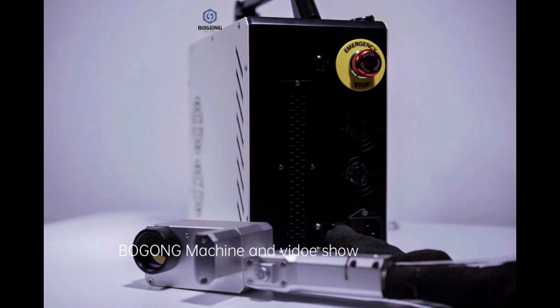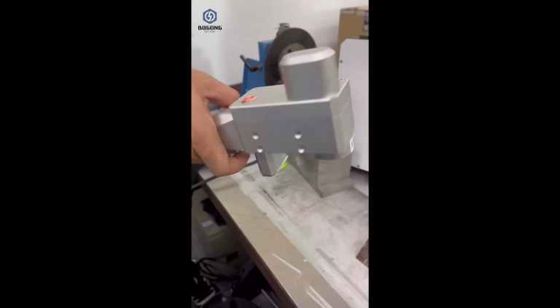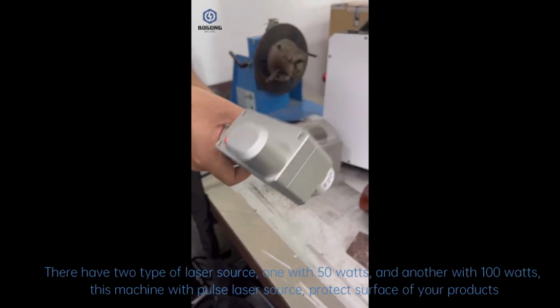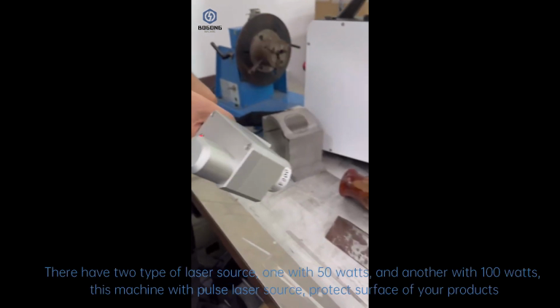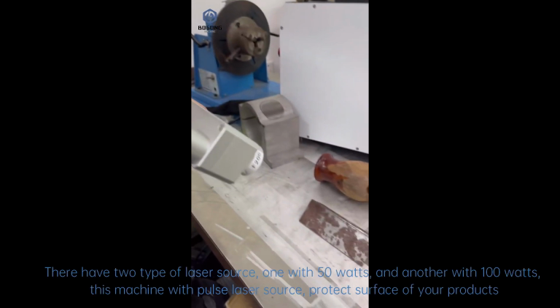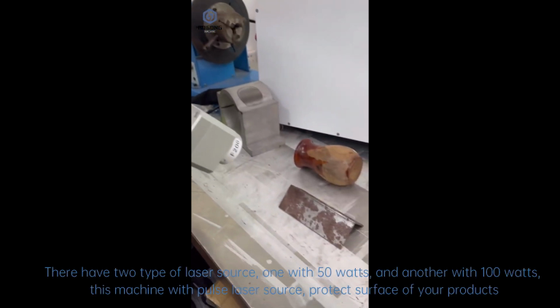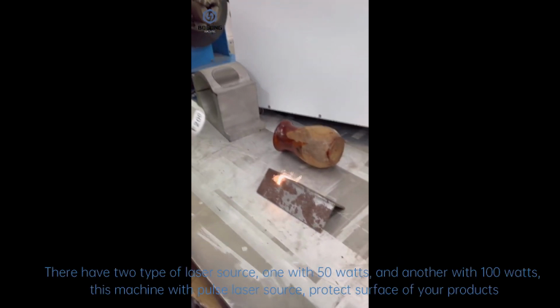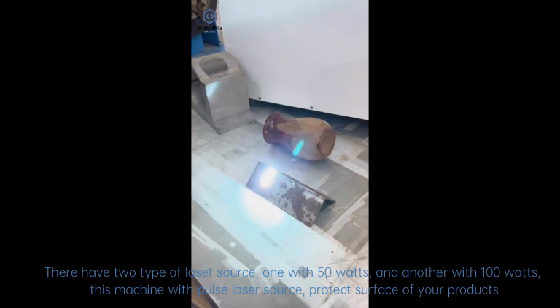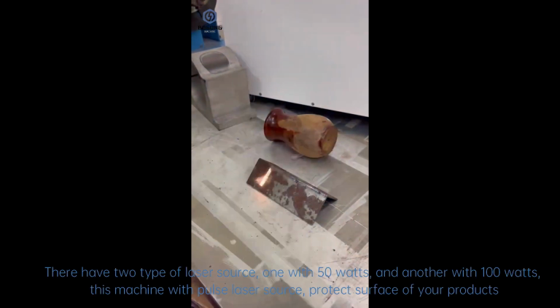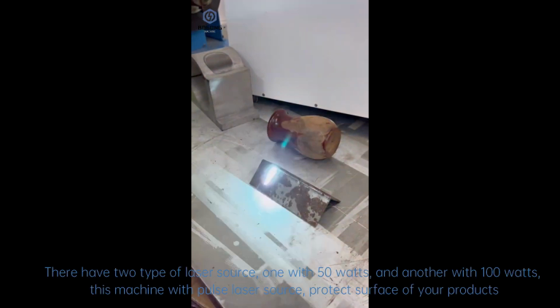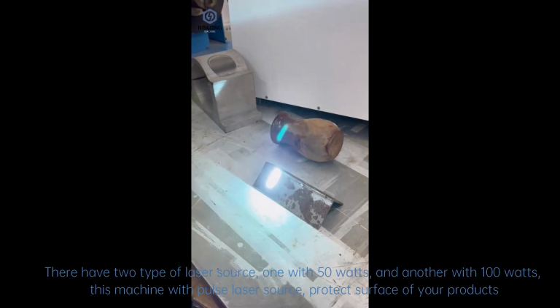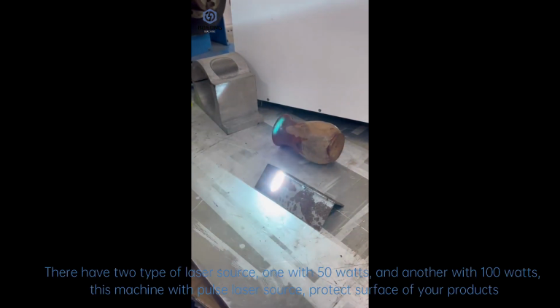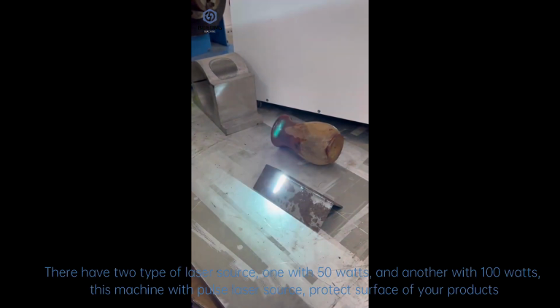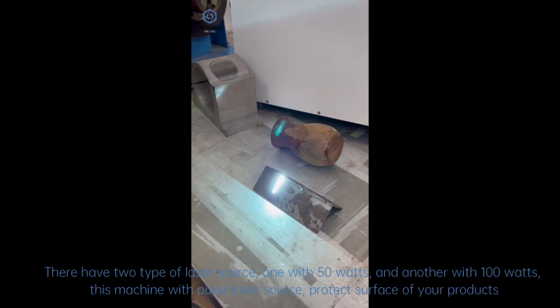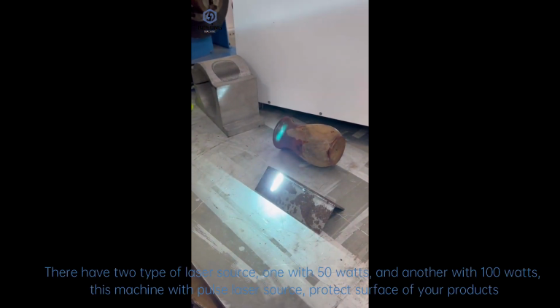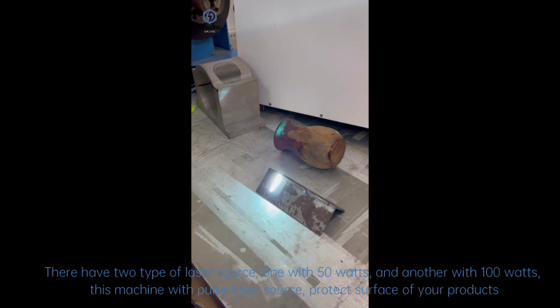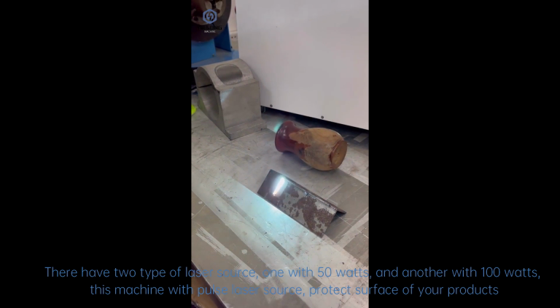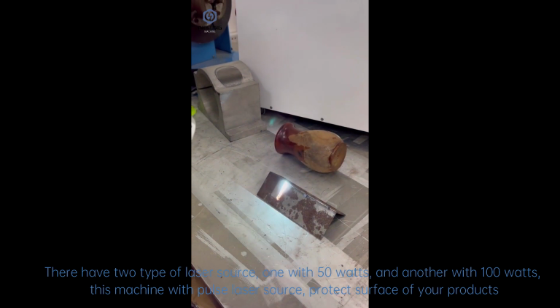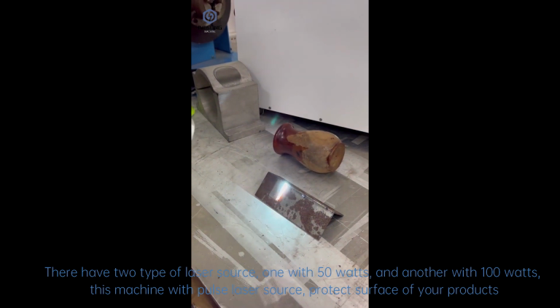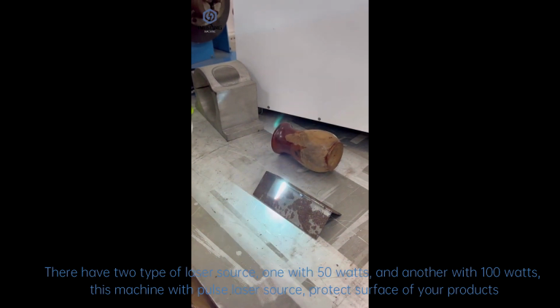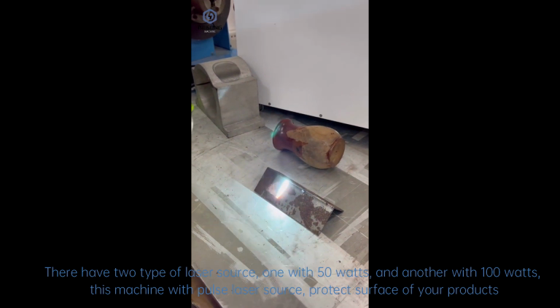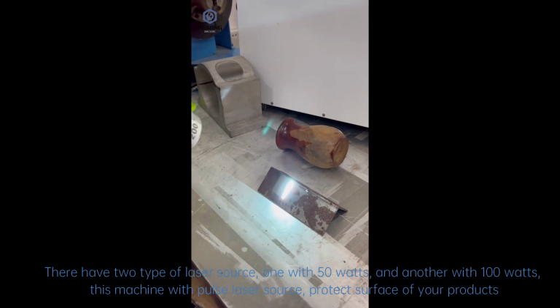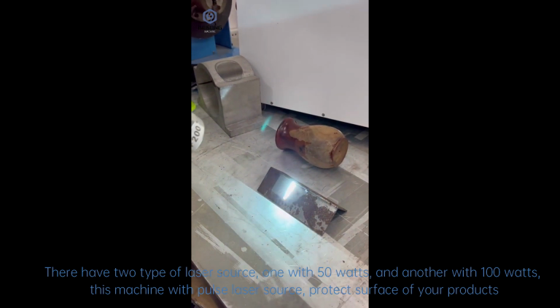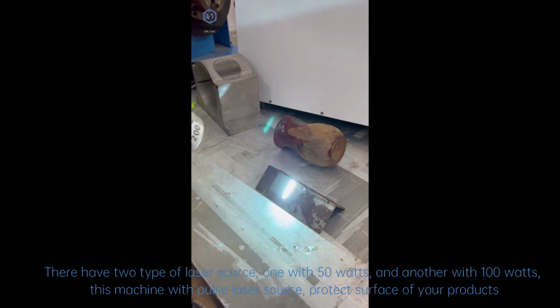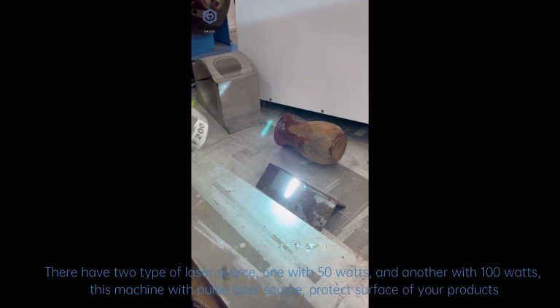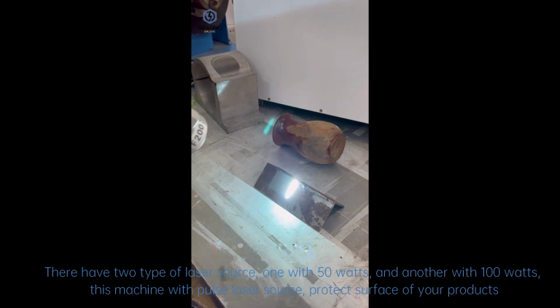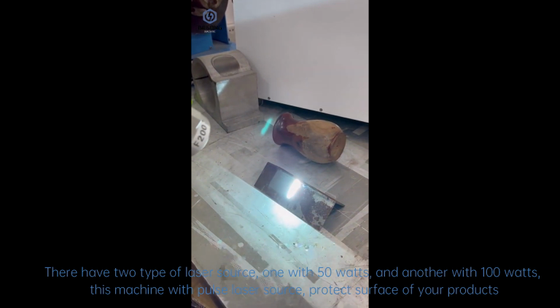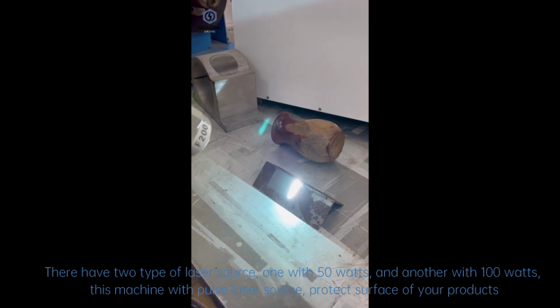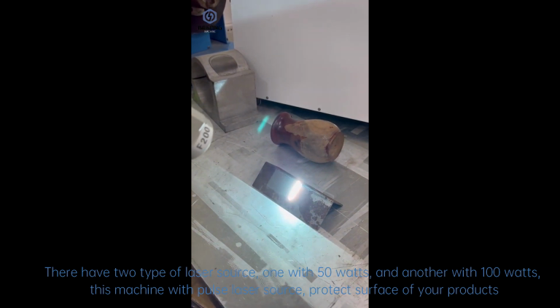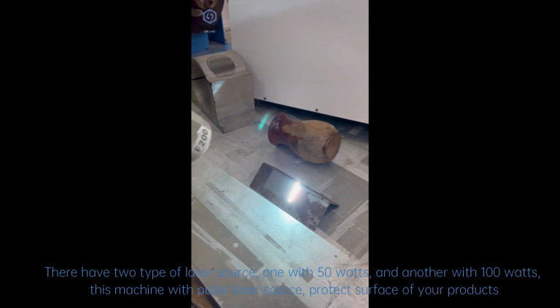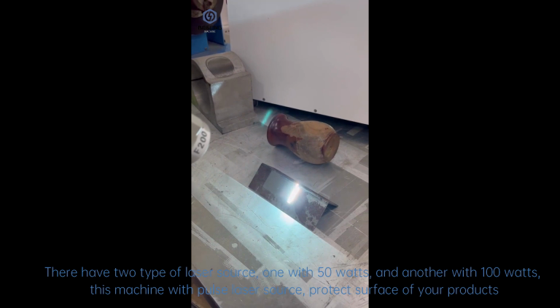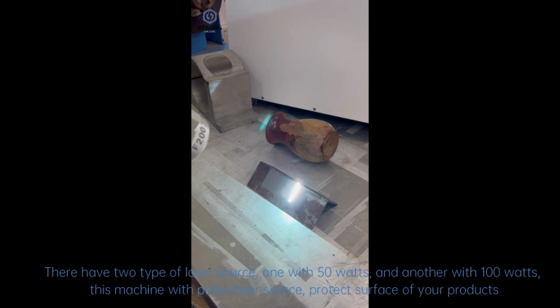There are two types of laser source: one with 50 watts and another with 100 watts. This machine uses the laser source to clean the surface of your product.